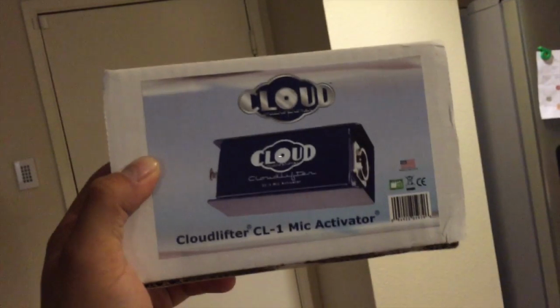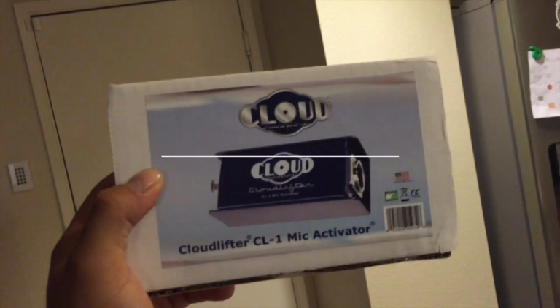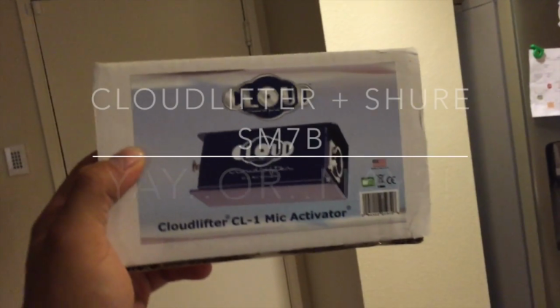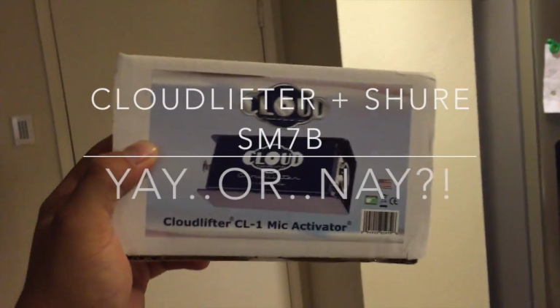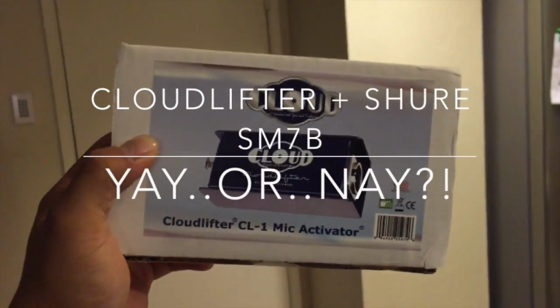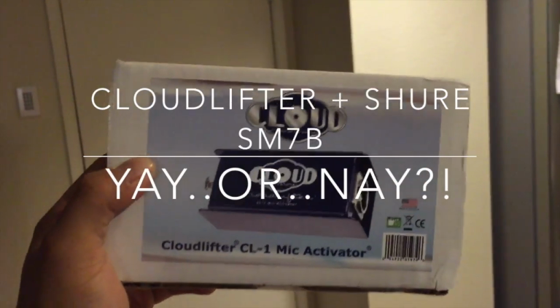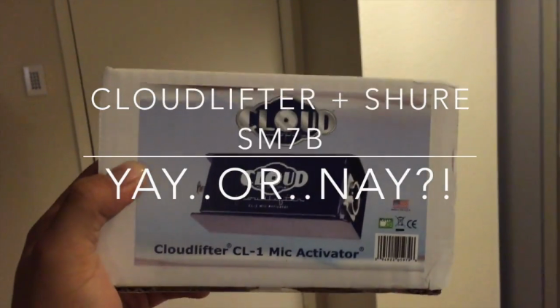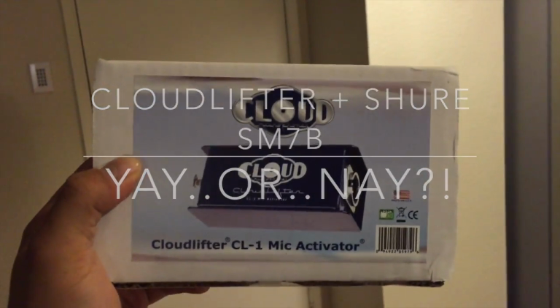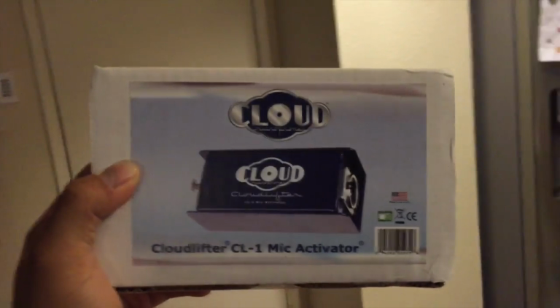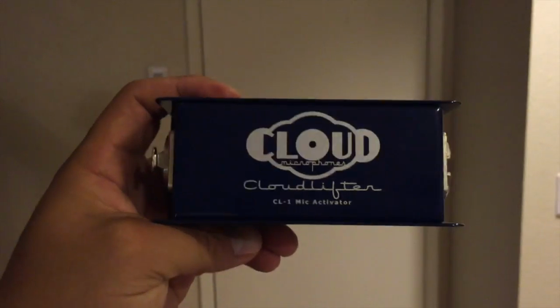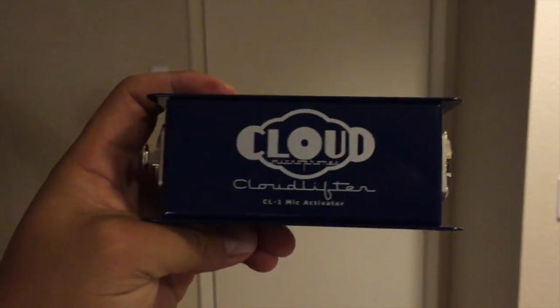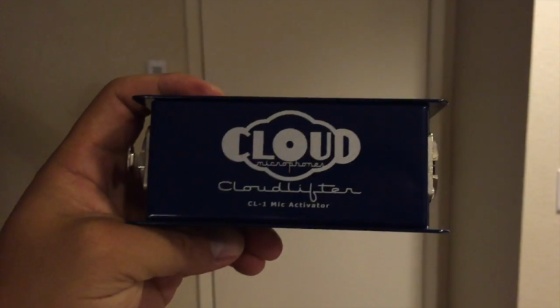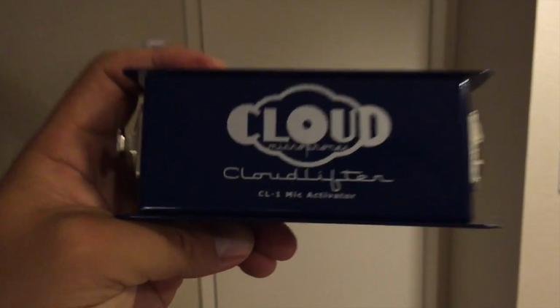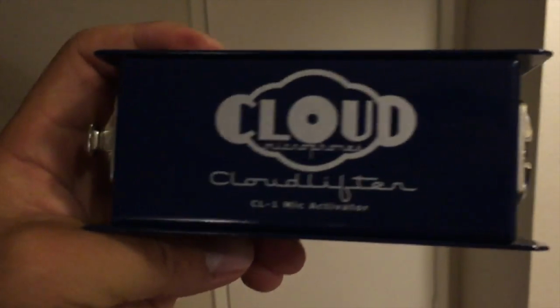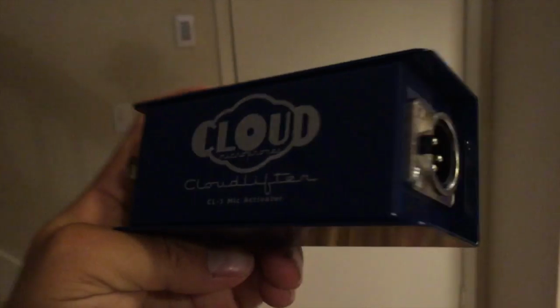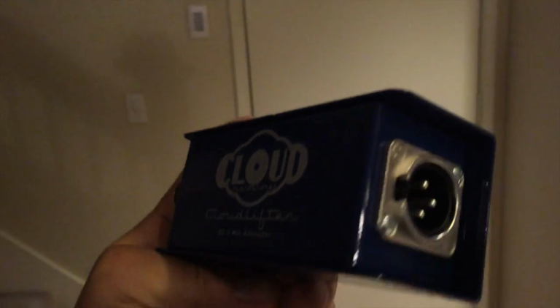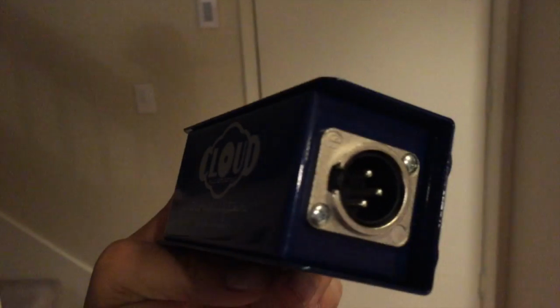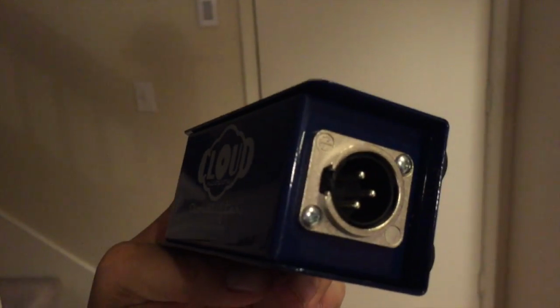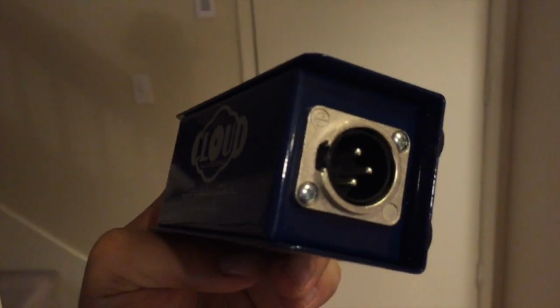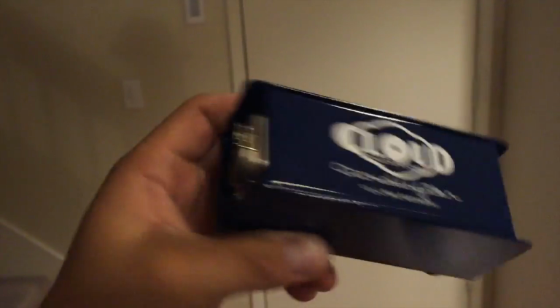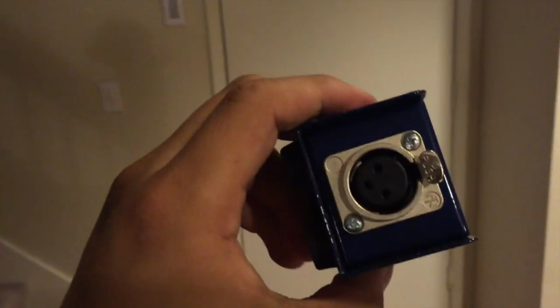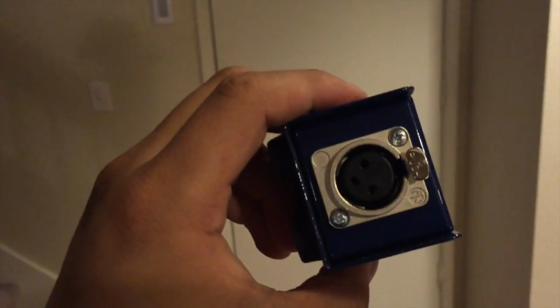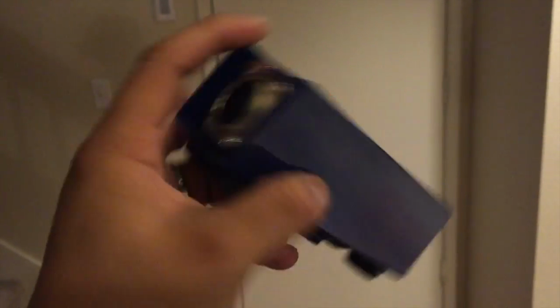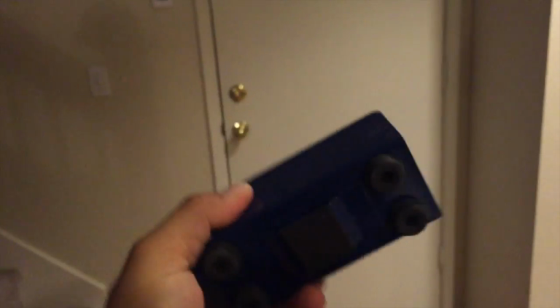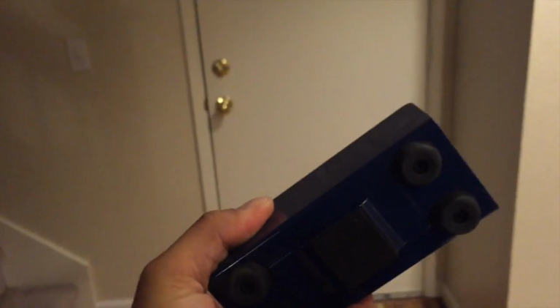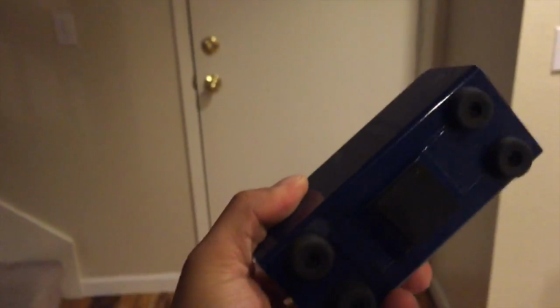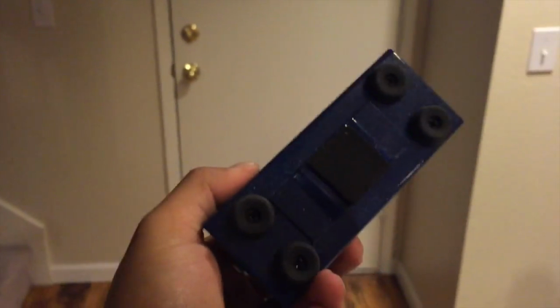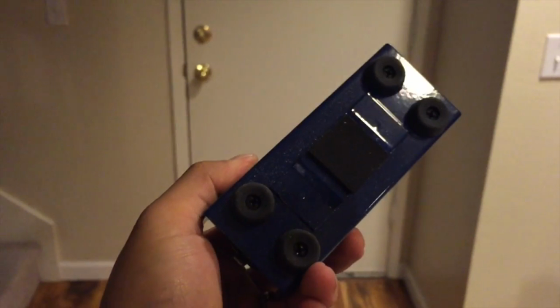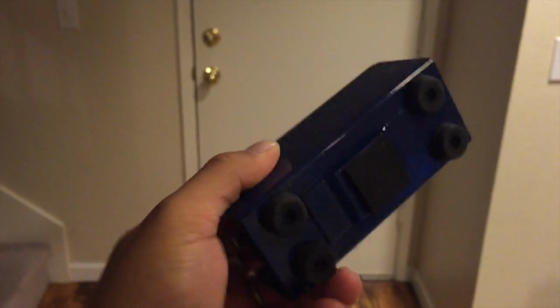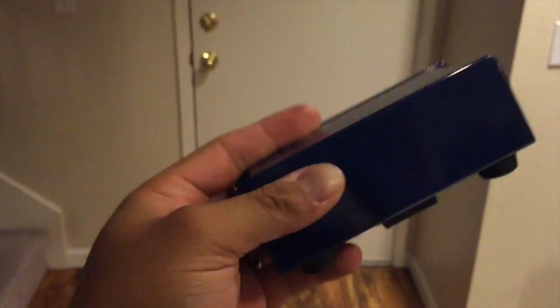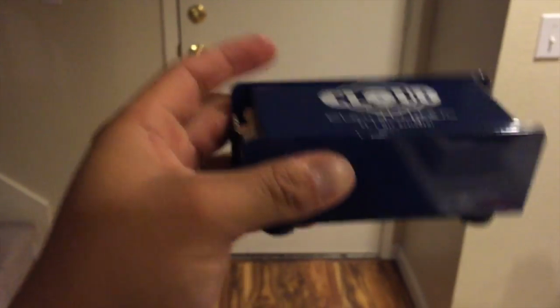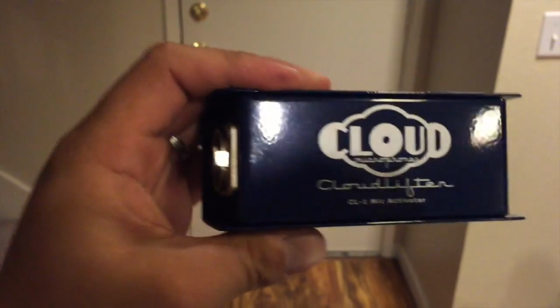Cloudlifter! Let's see what this is about. So this is it — Cloudlifter, one end, other end. It's got a little cushiony thing on the bottom. That's kind of cool.